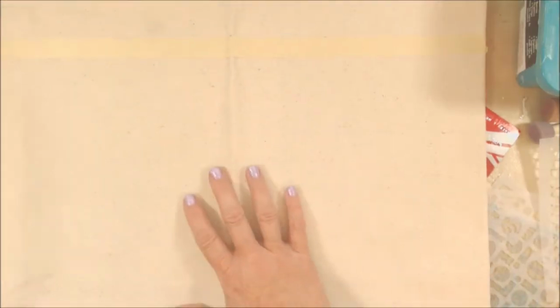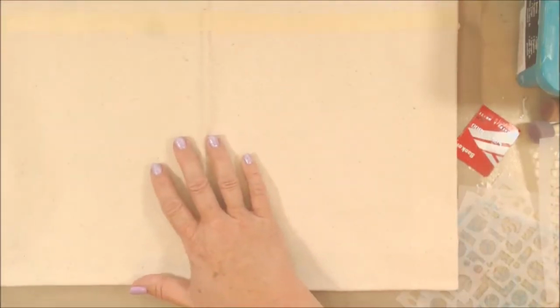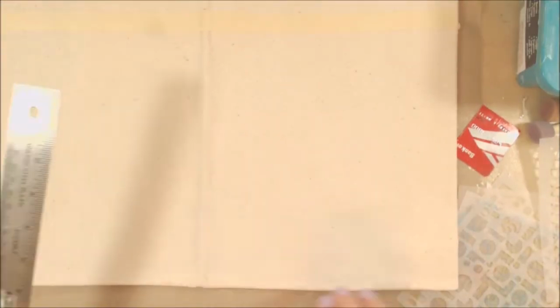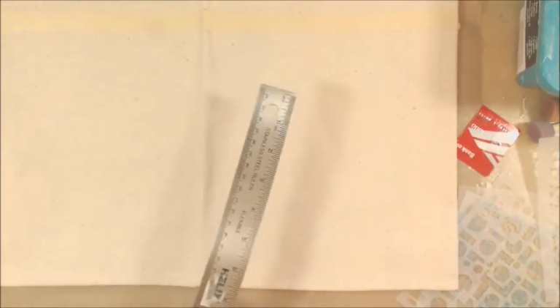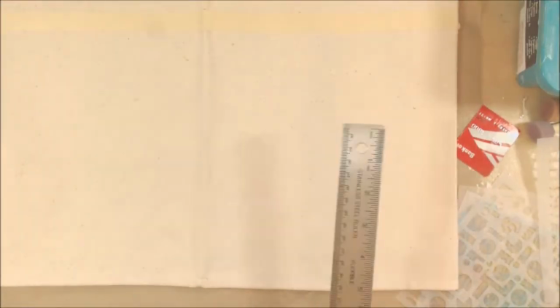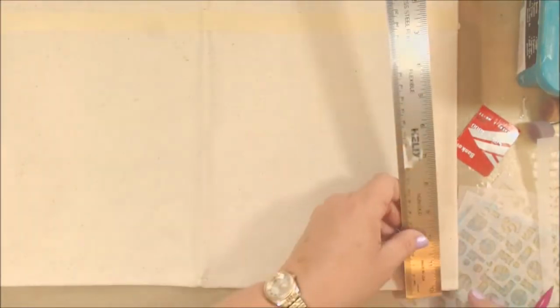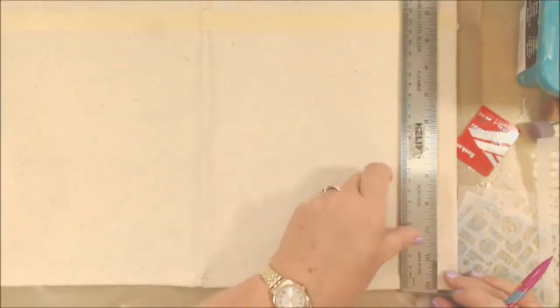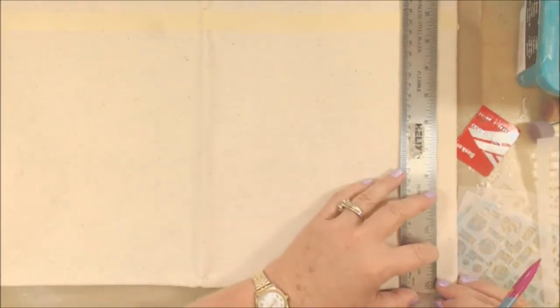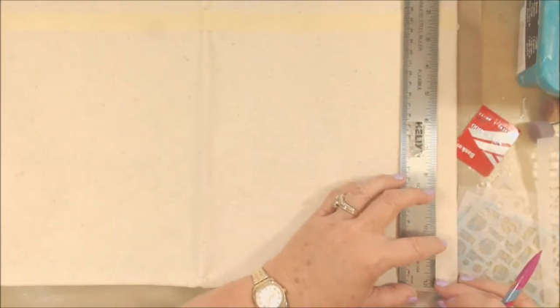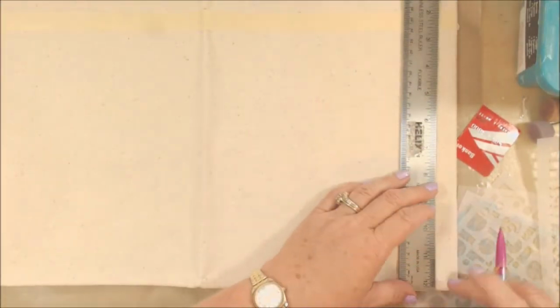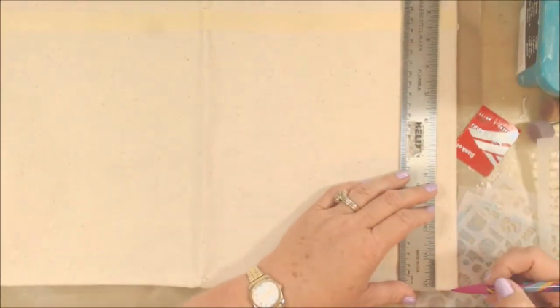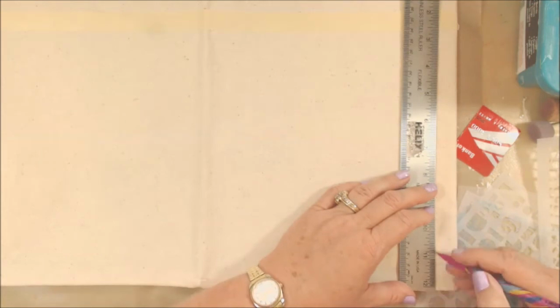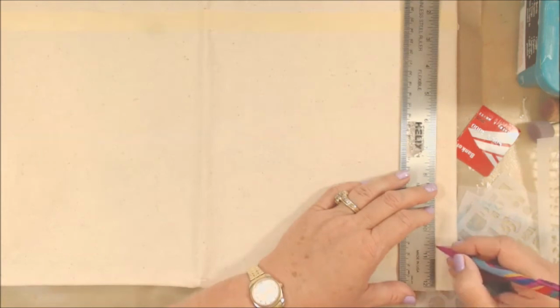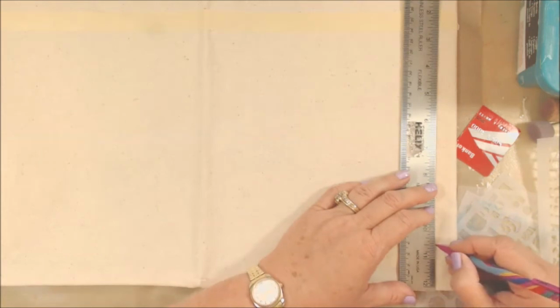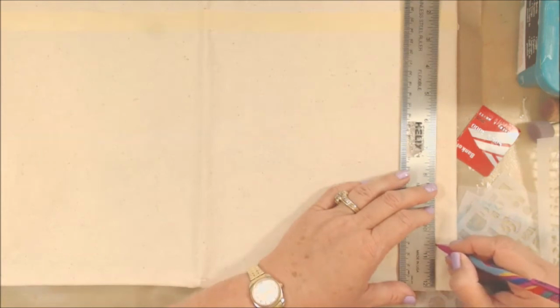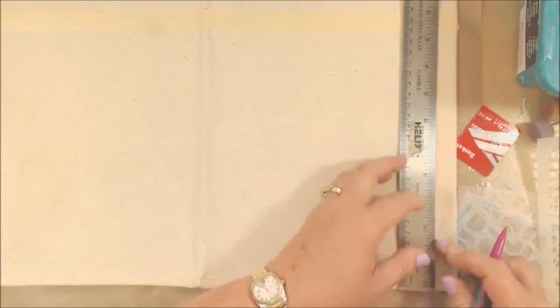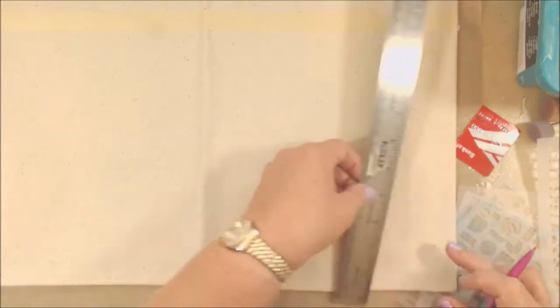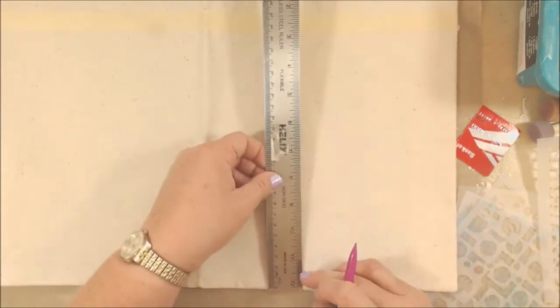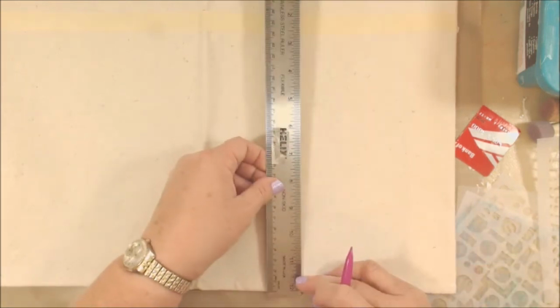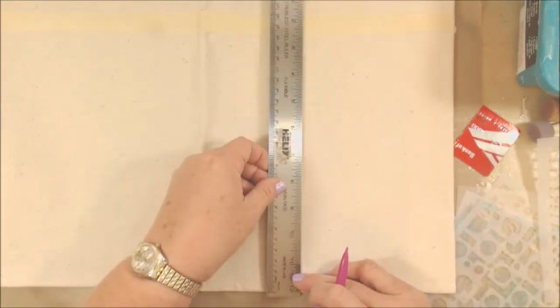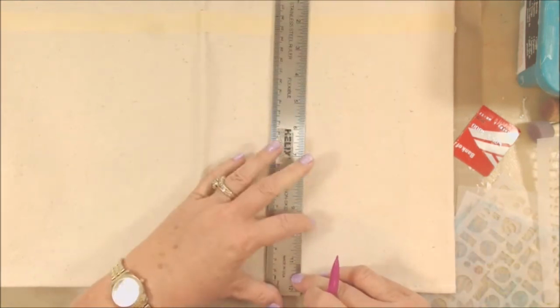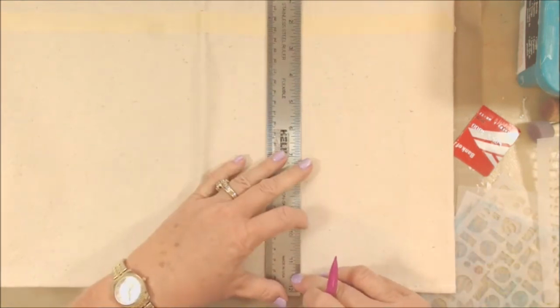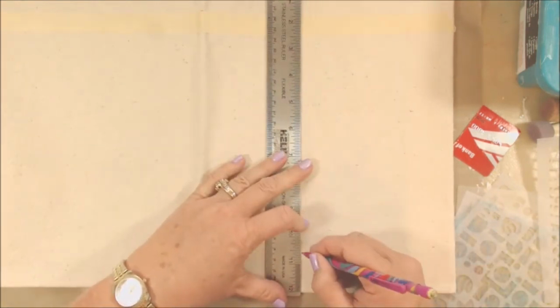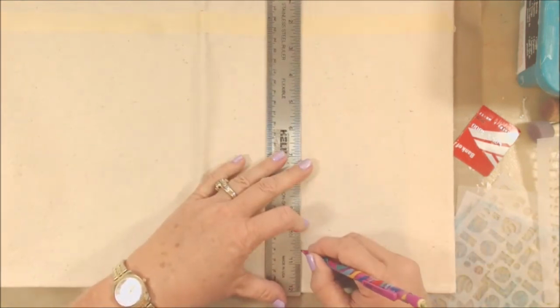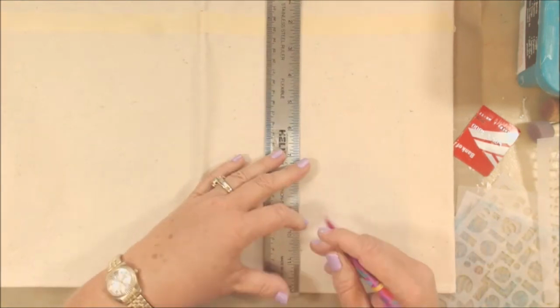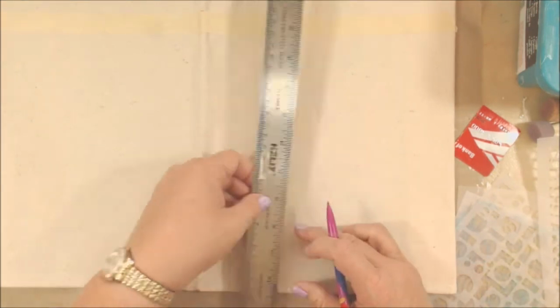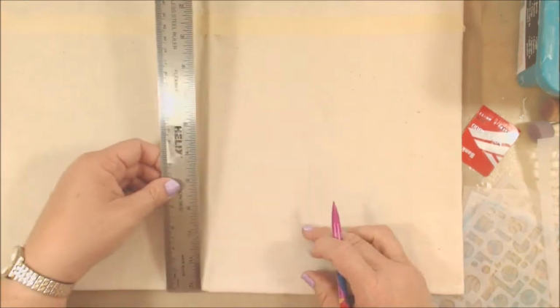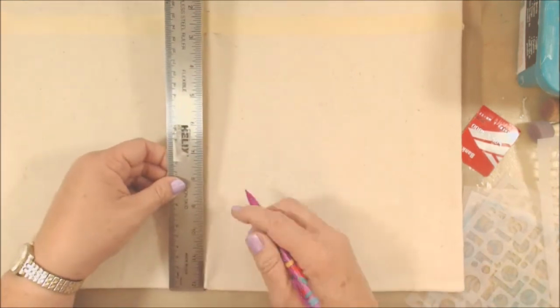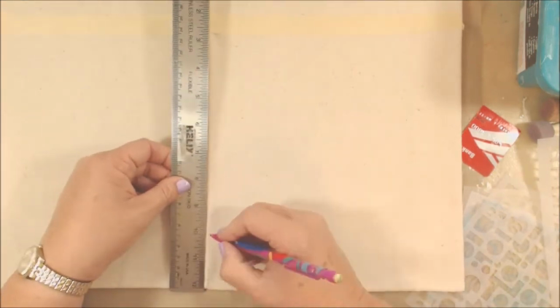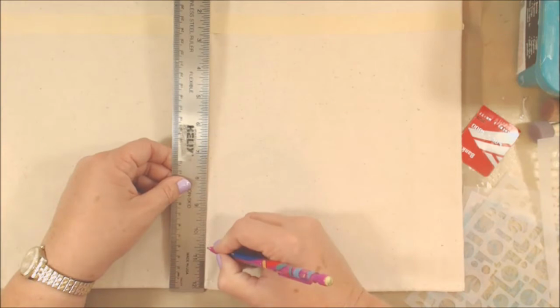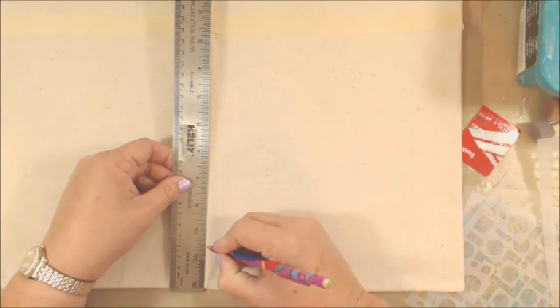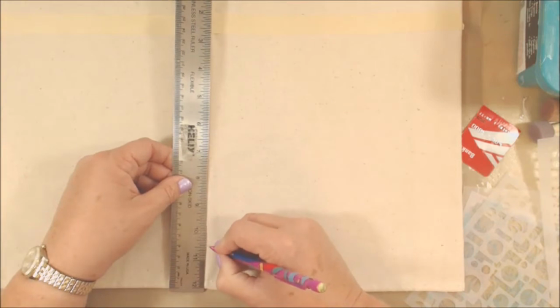Hi everybody! I'm coming to you today with a special project that is a product match-up between CanvasCorp Brands and Stencil Girl products.